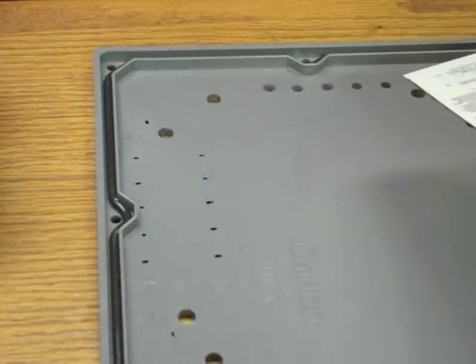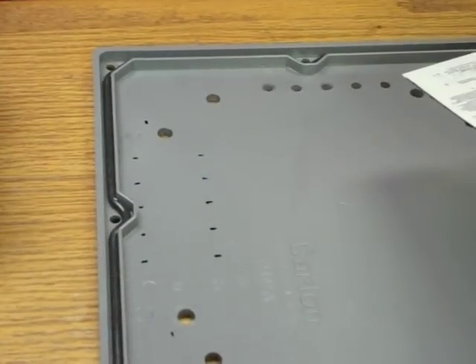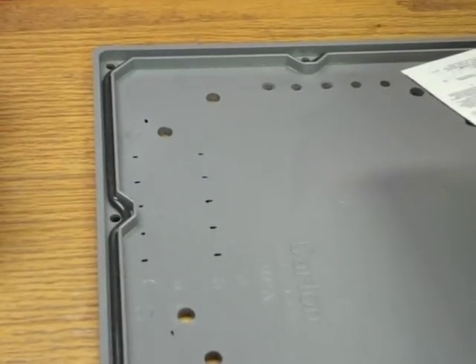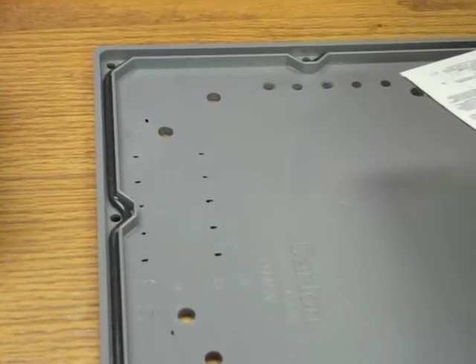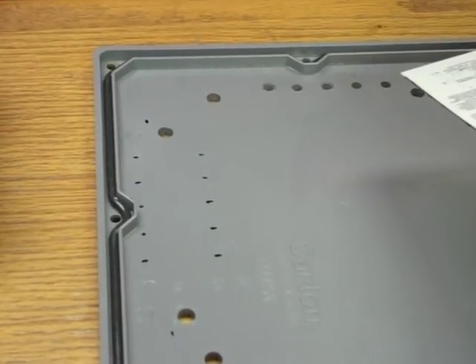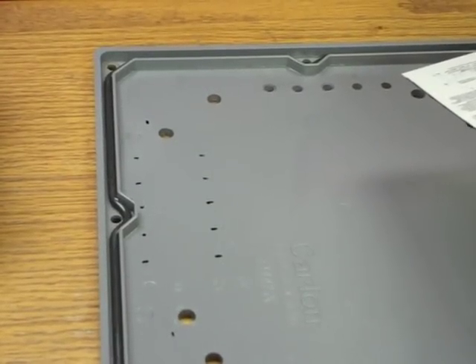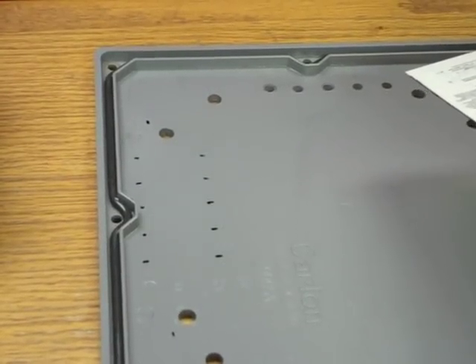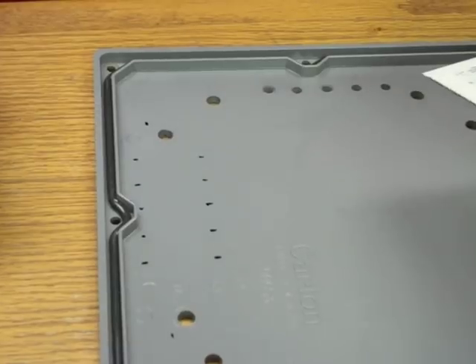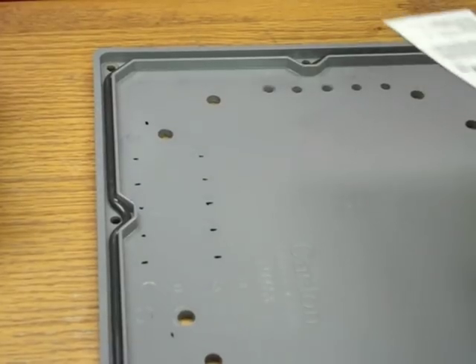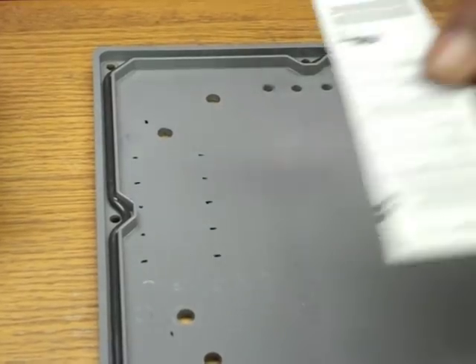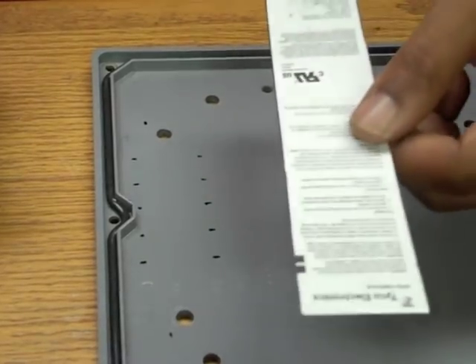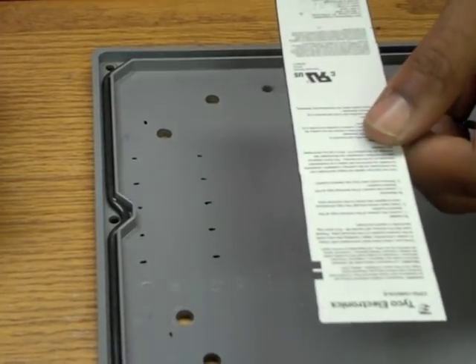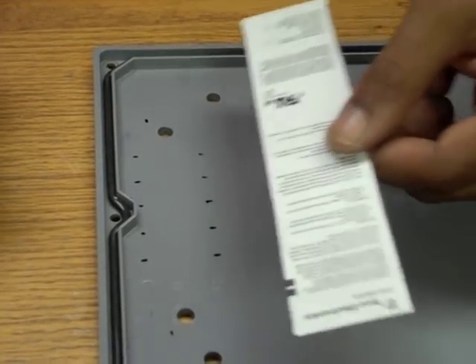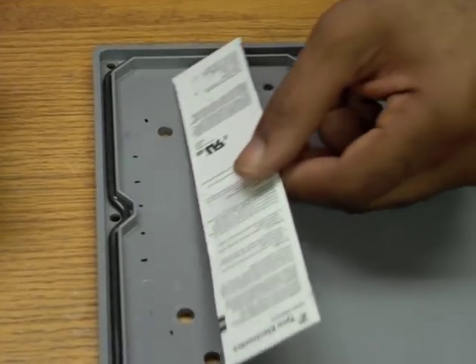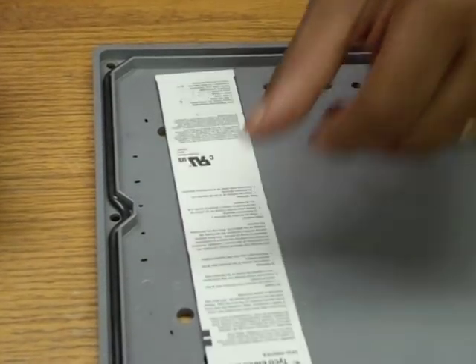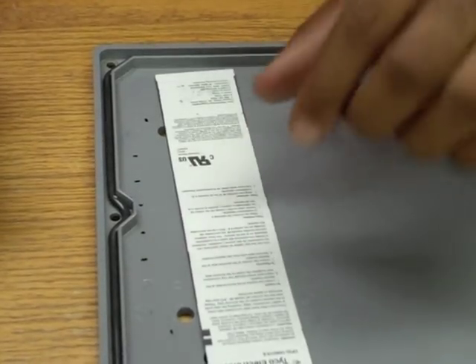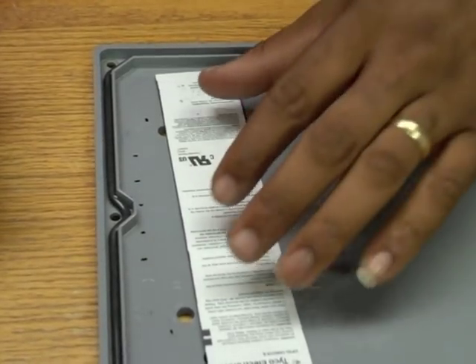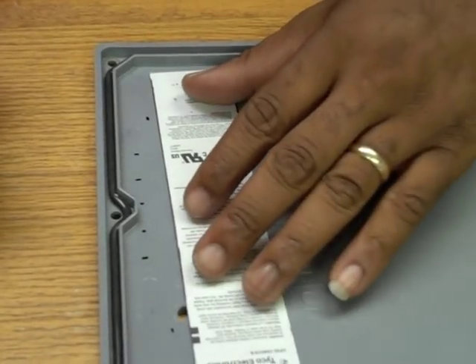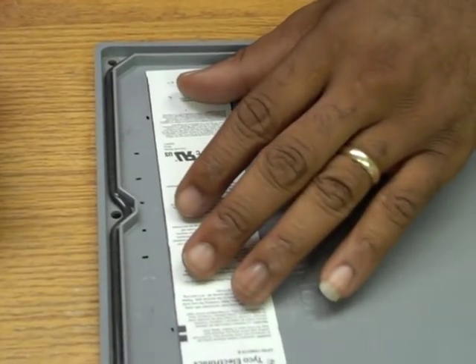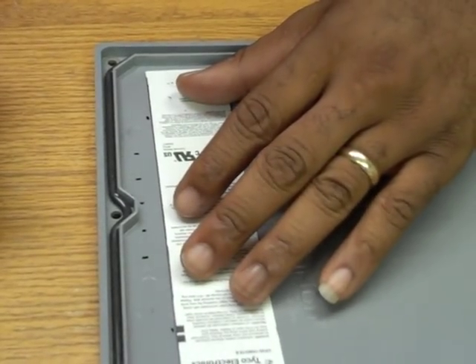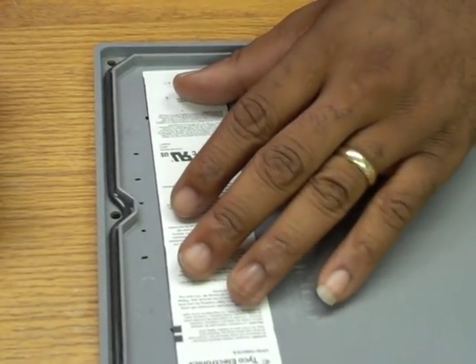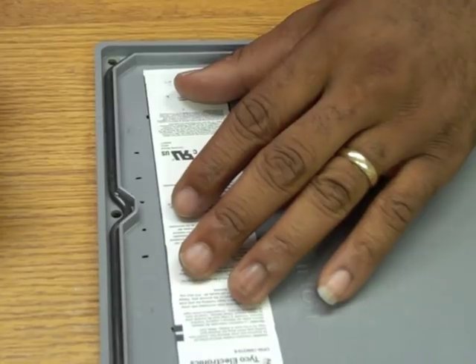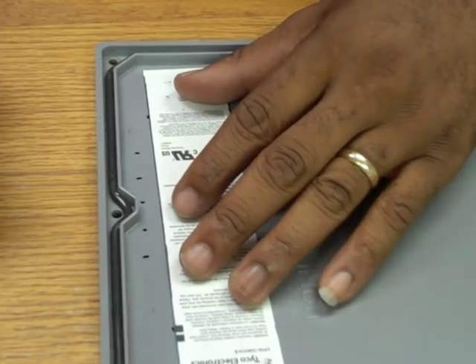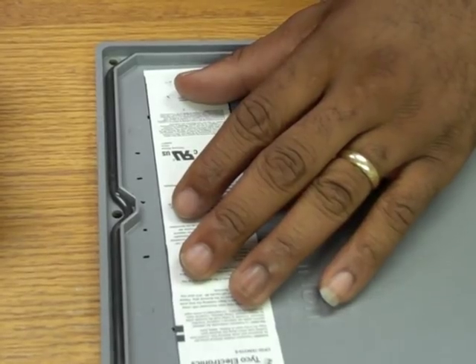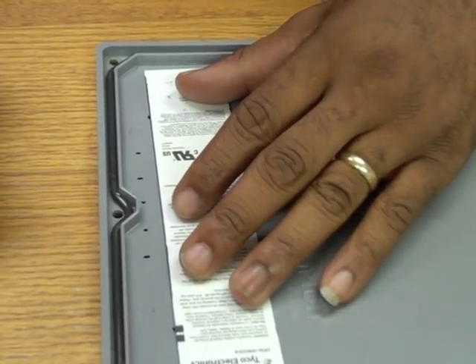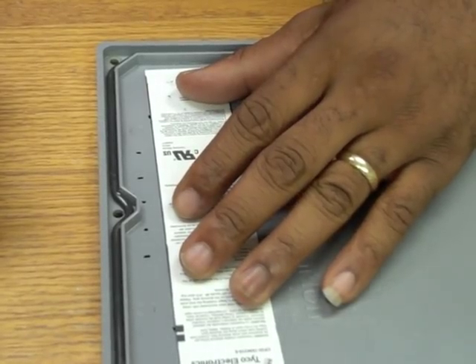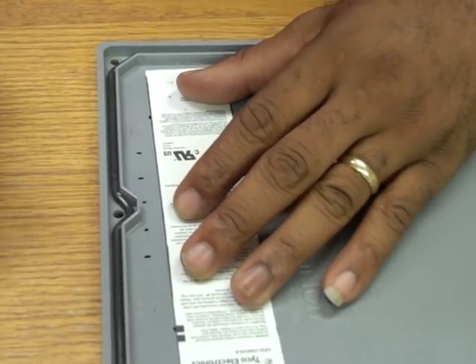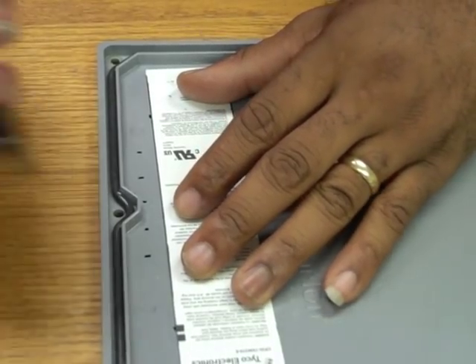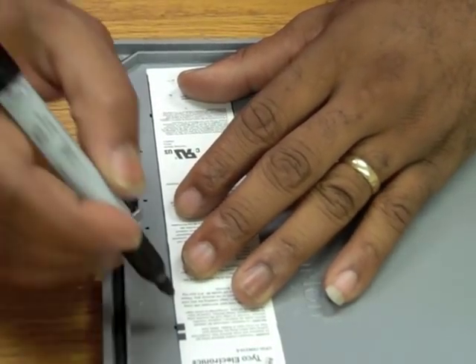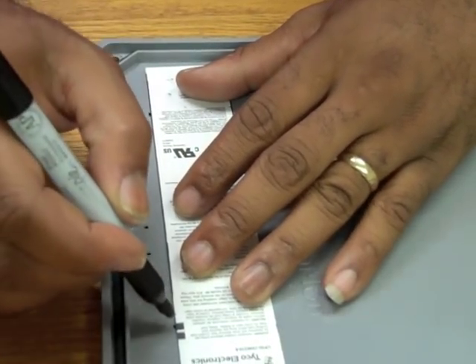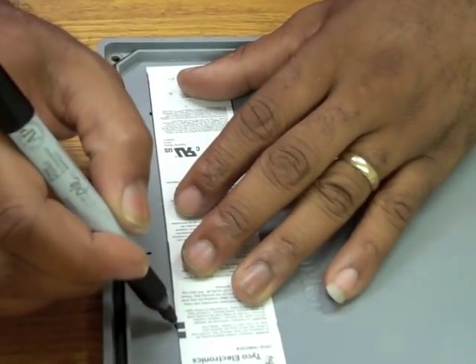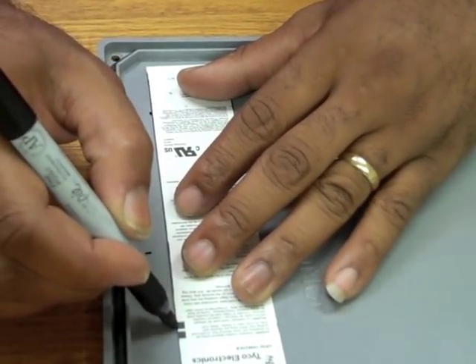After removing your terminal strips, once again using a straight edge and the marks you just made, draw intersecting lines to mark the exact locations for your lead post holes.